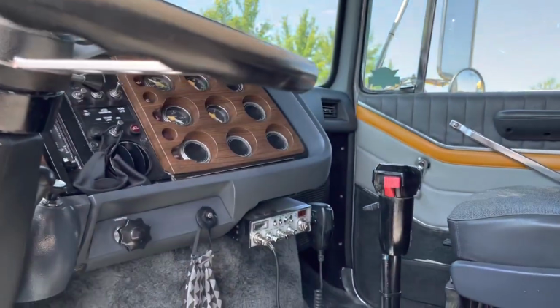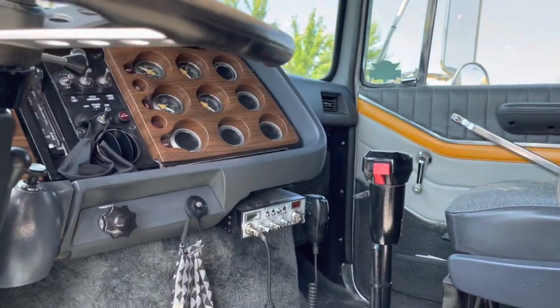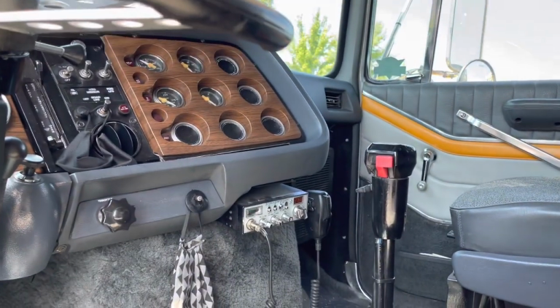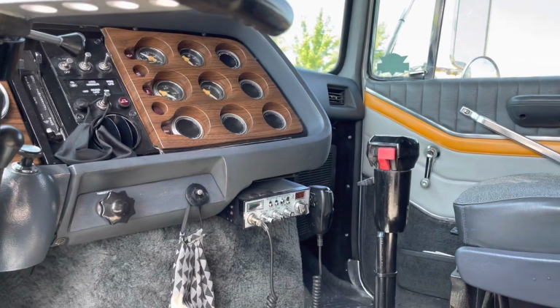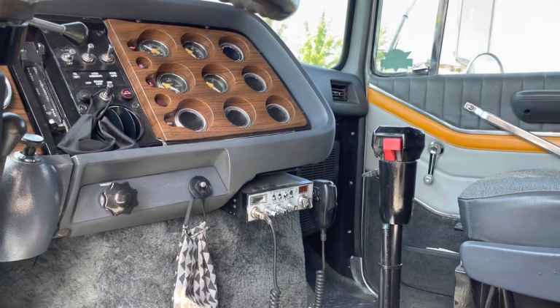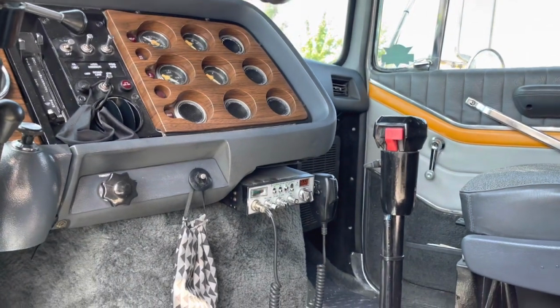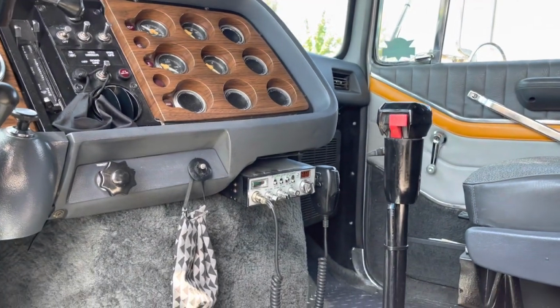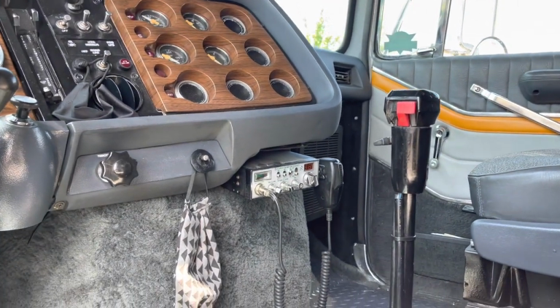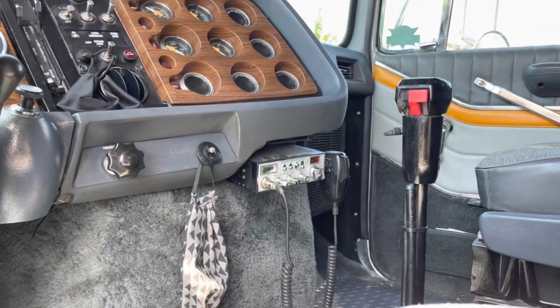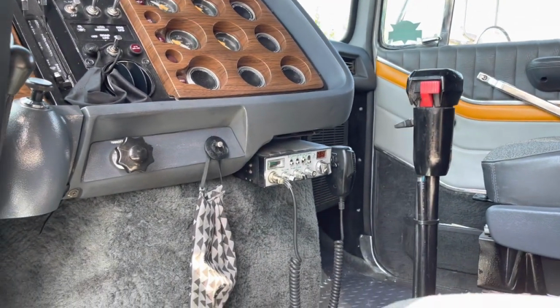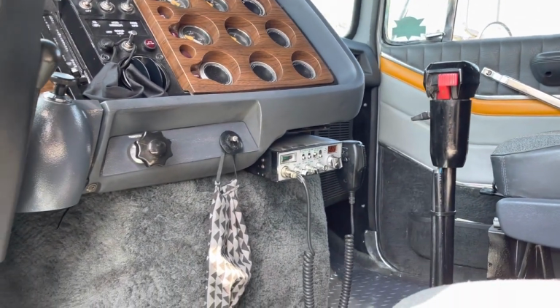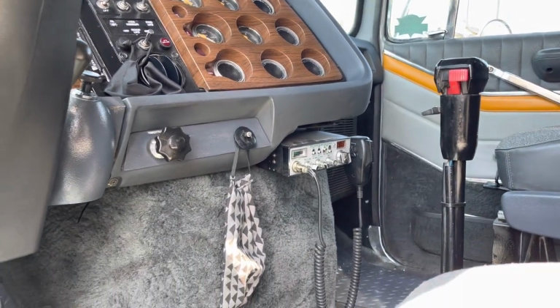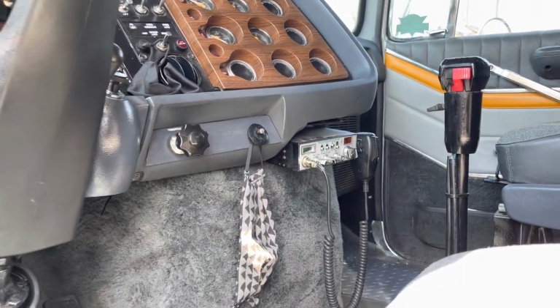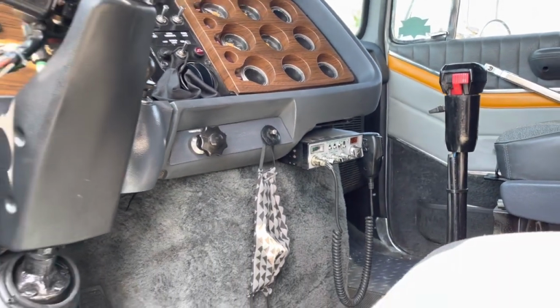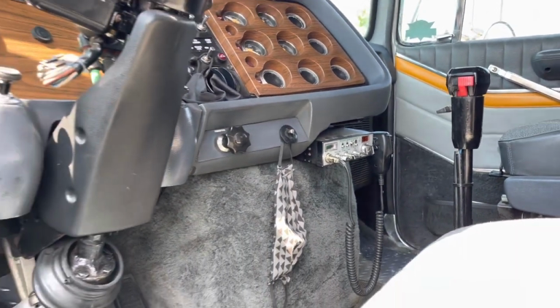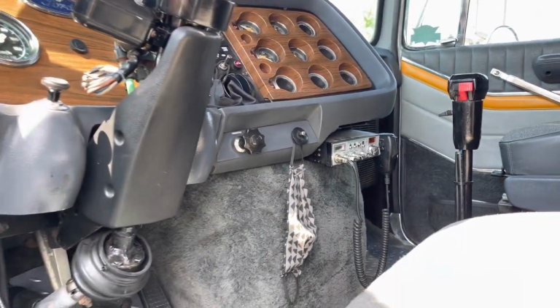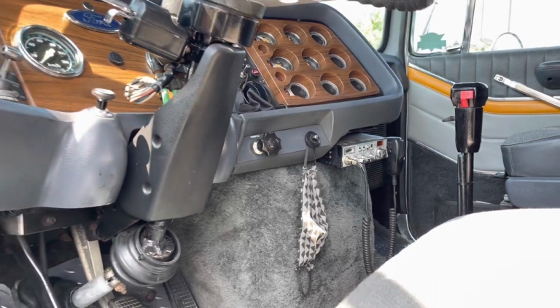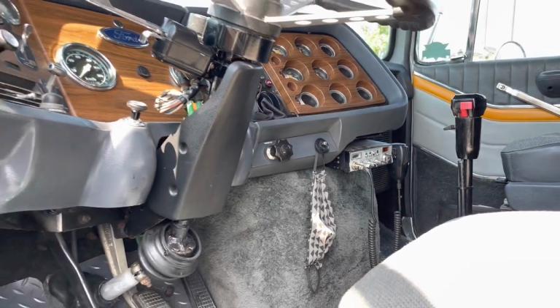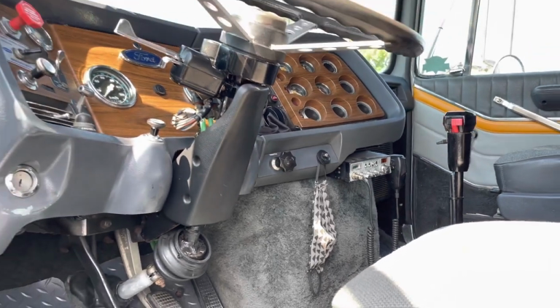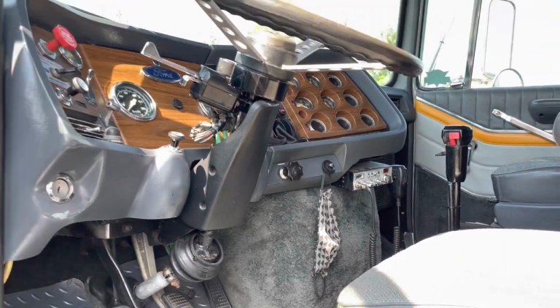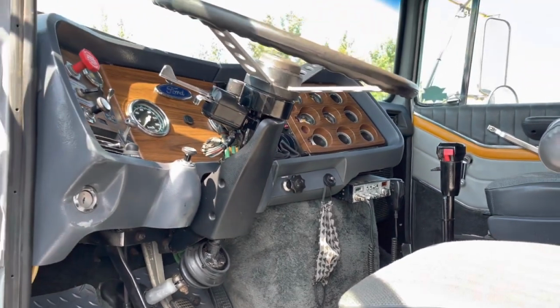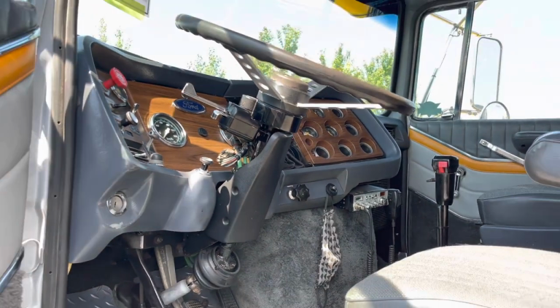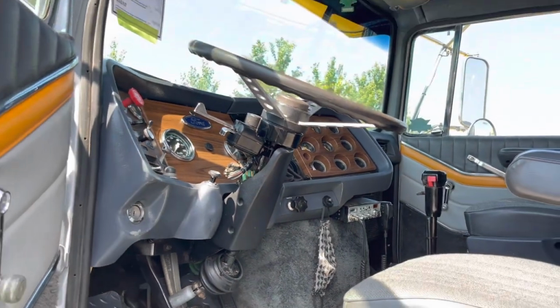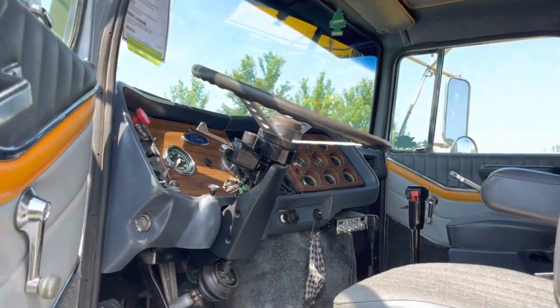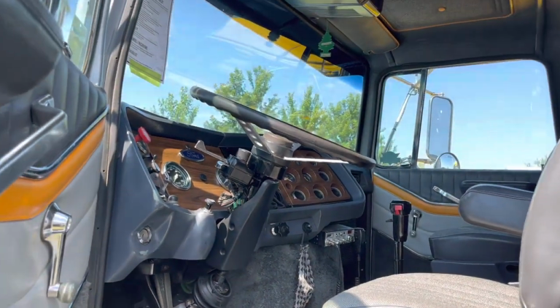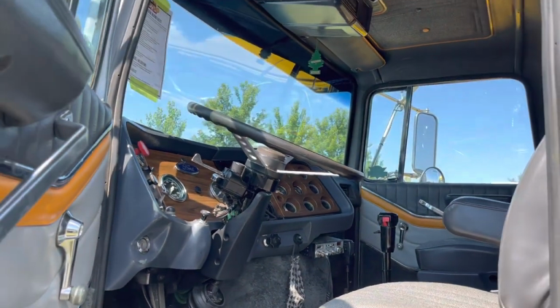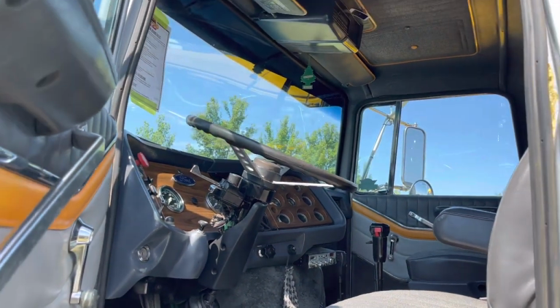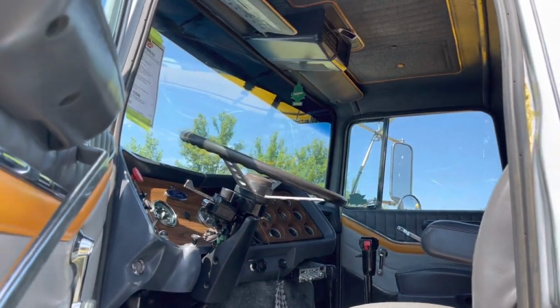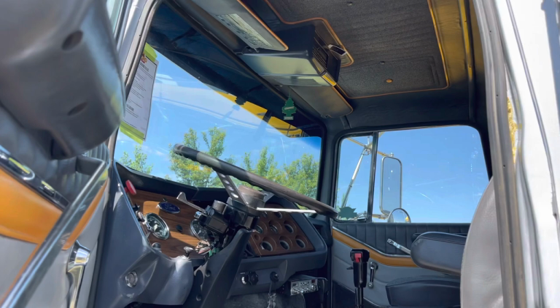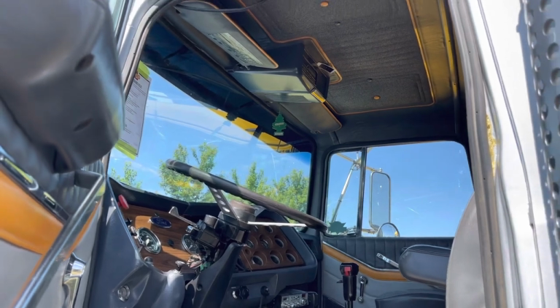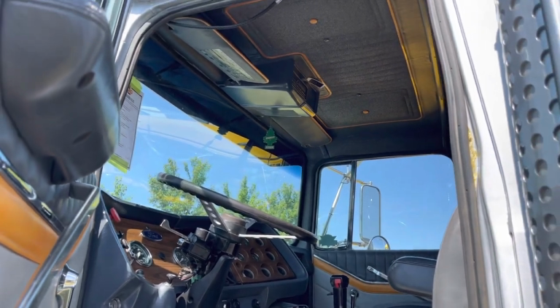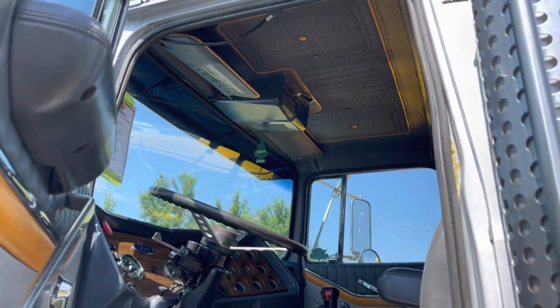It's a fun truck to drive. It catches eyes everywhere it goes because there's just not a lot of them around, especially in Ontario that are not rotted out from the salt and everything like that.